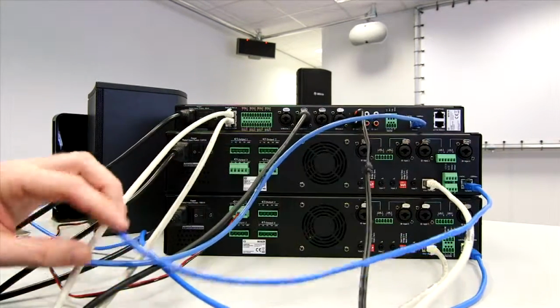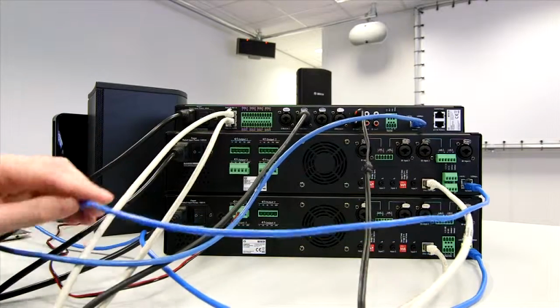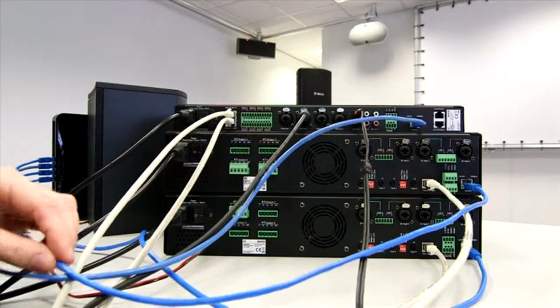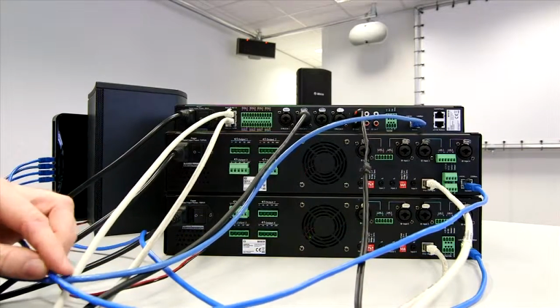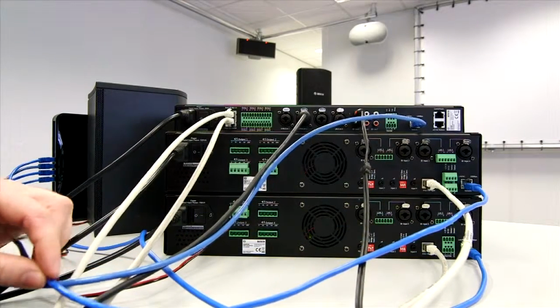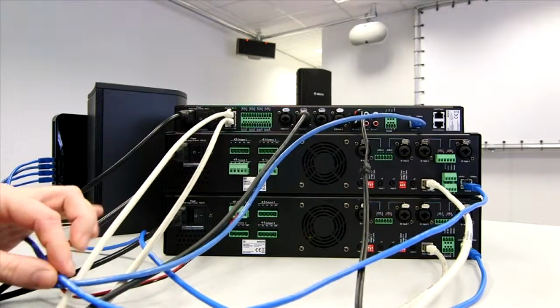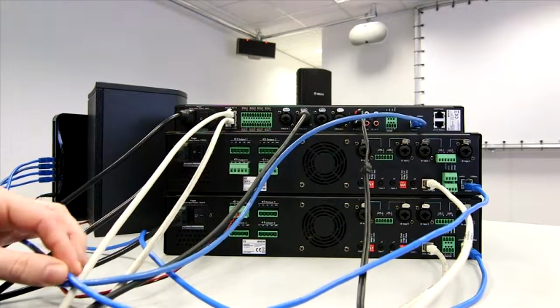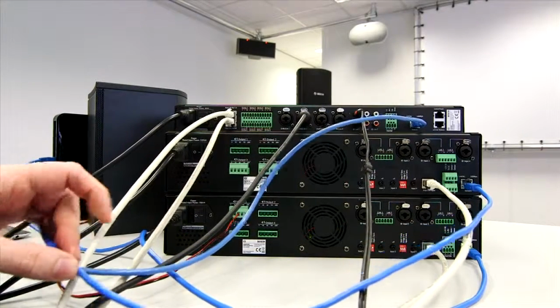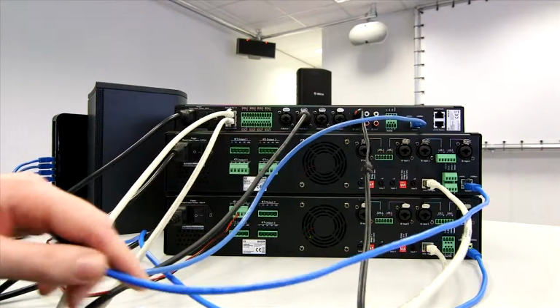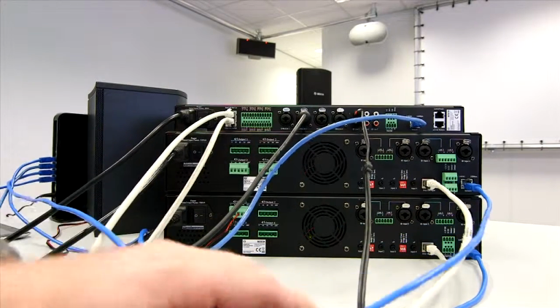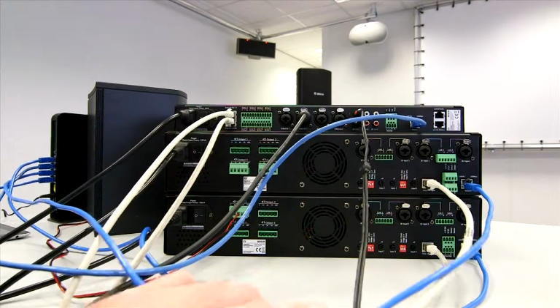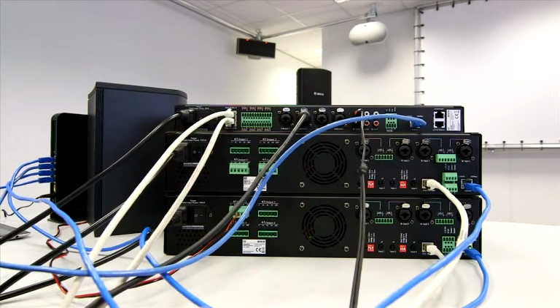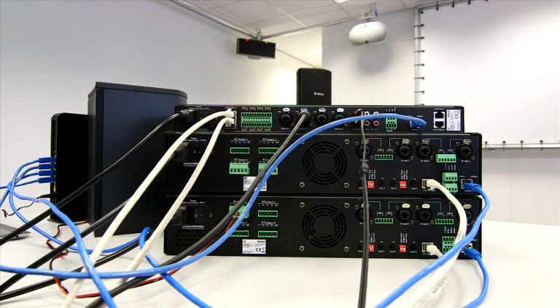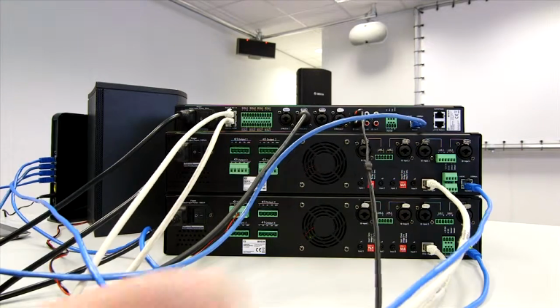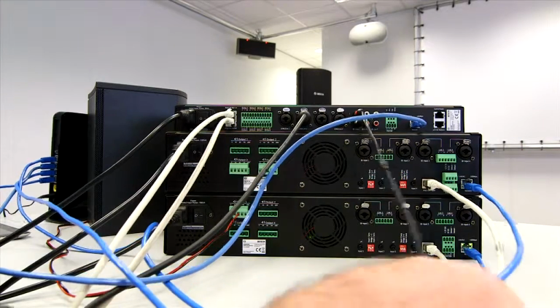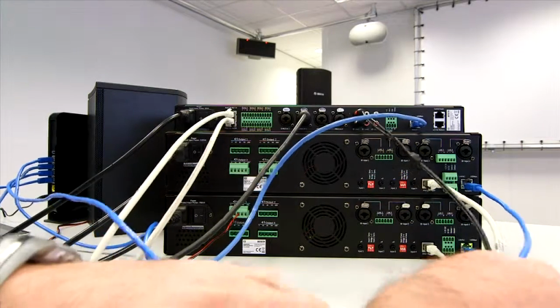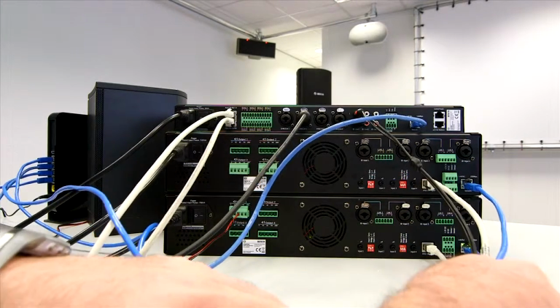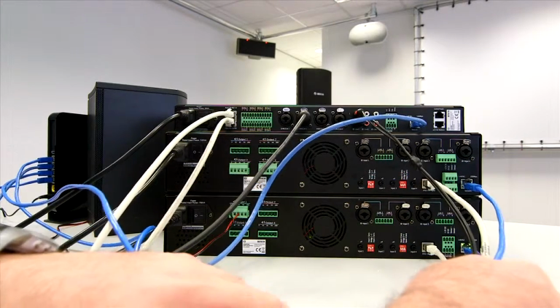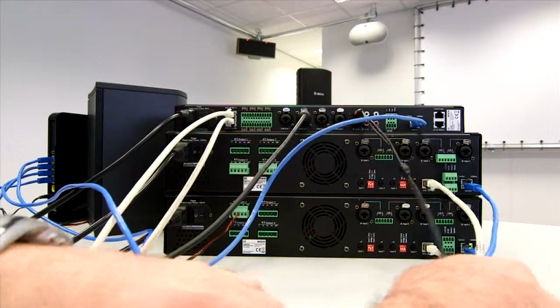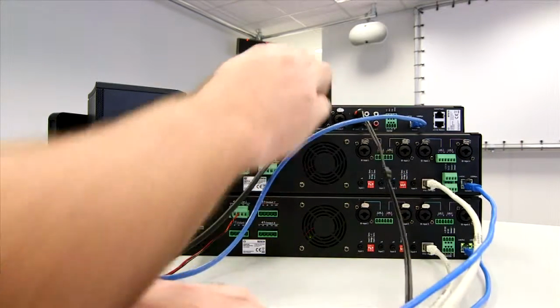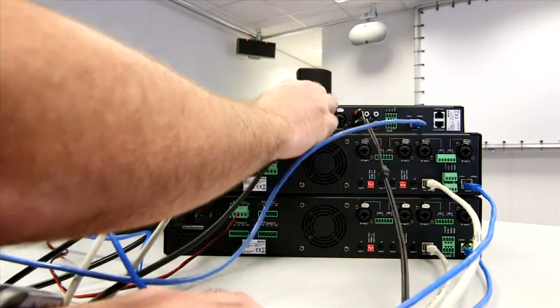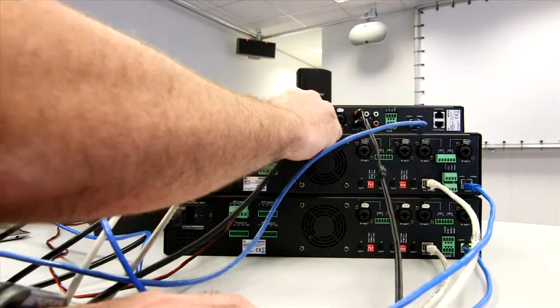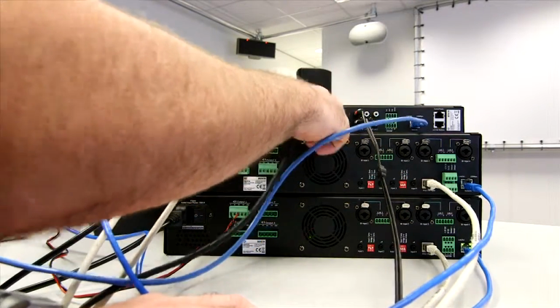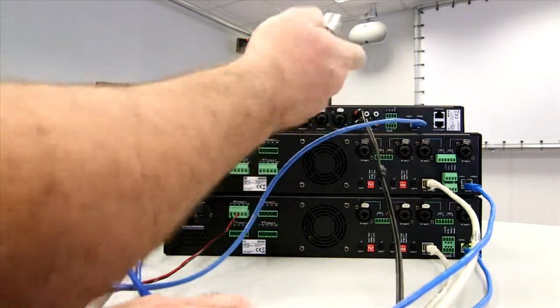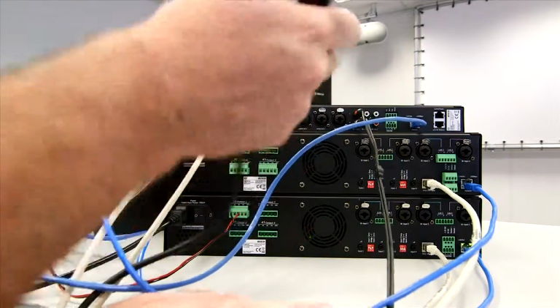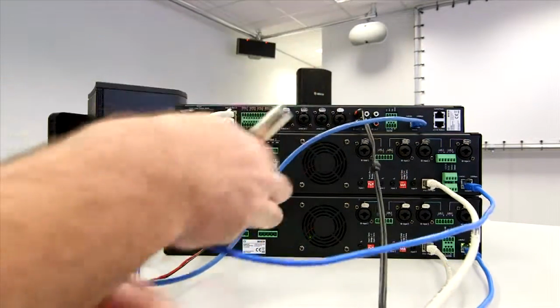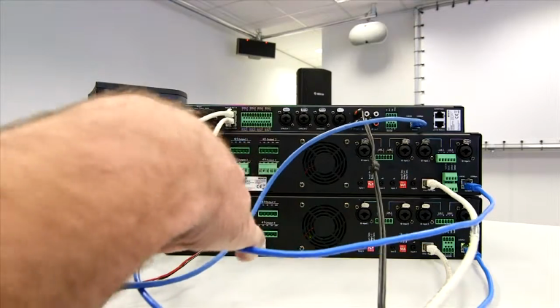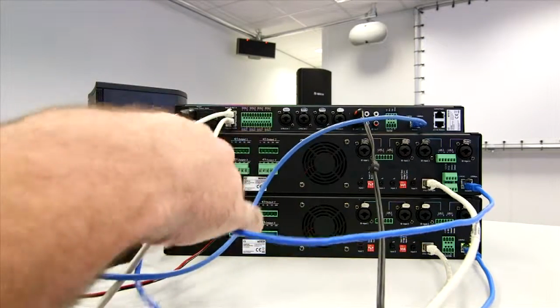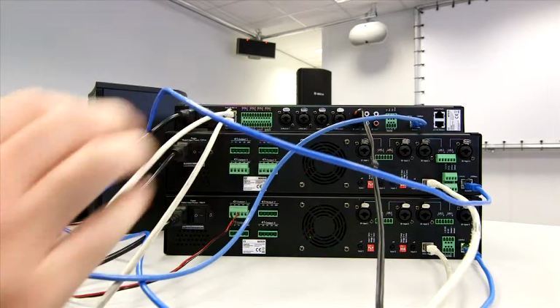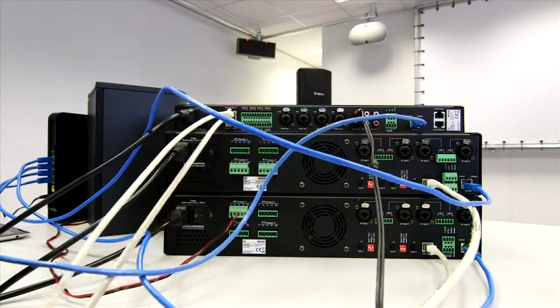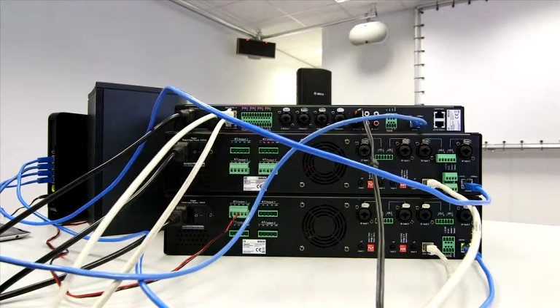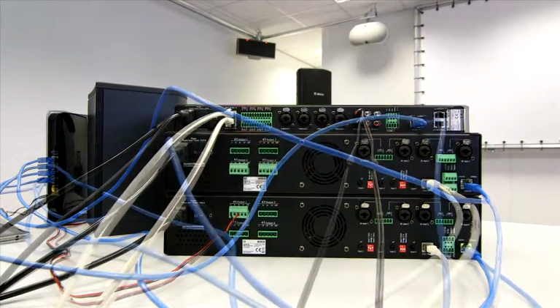And those are the rack units actually configured, wired, and done. It looks quite simple and easy — there's not much to it in terms of that relationship.